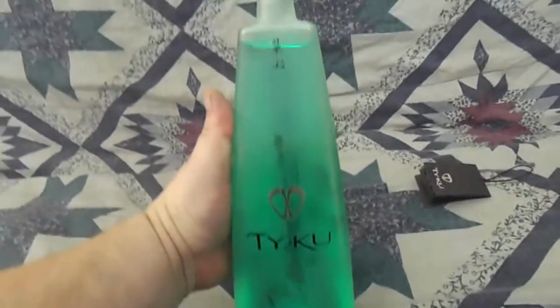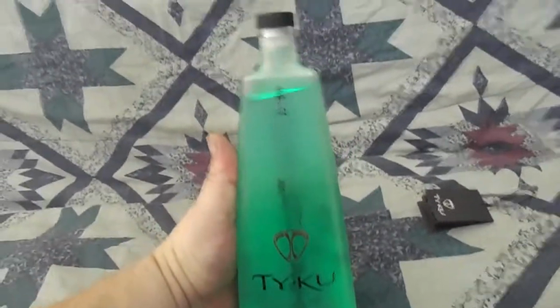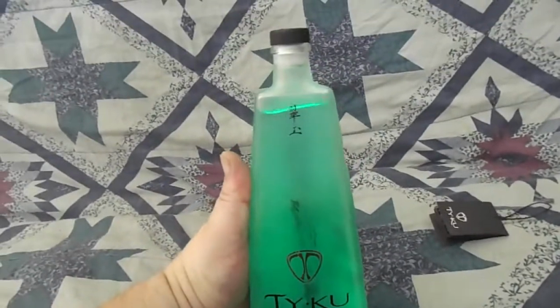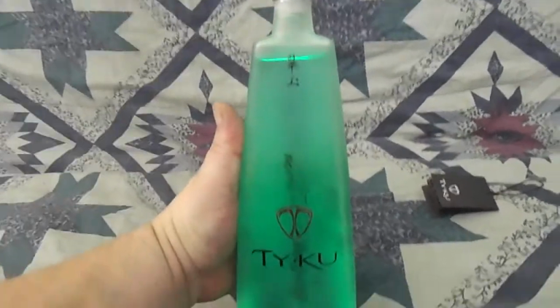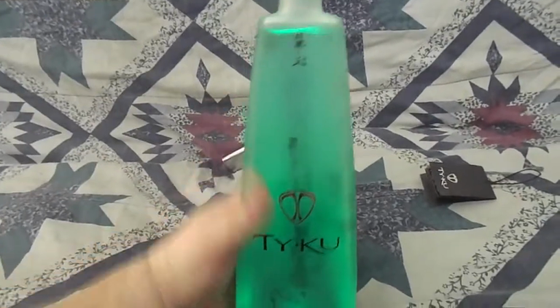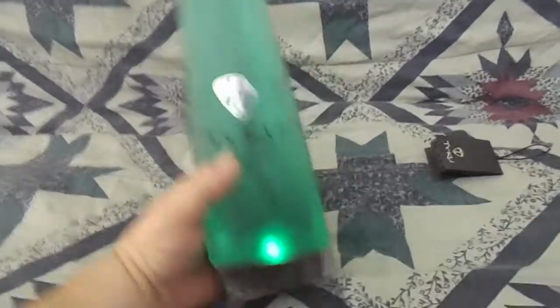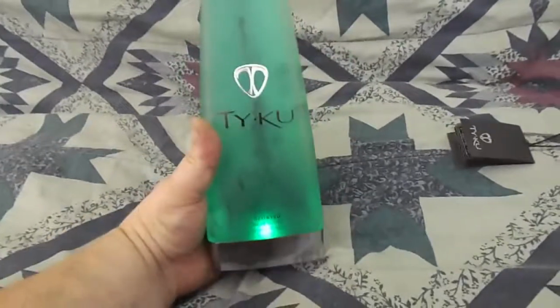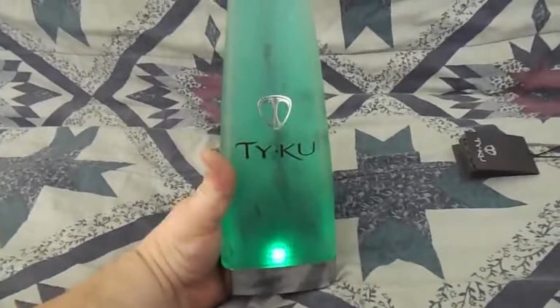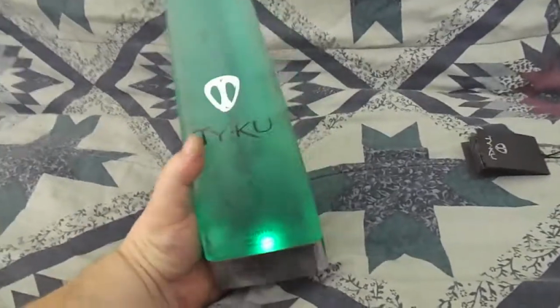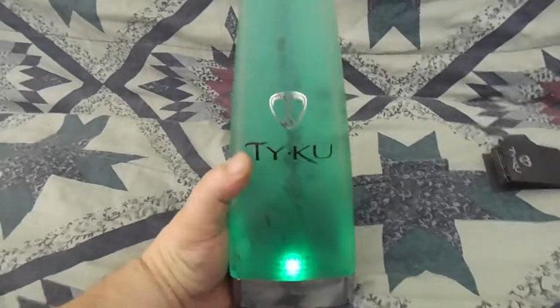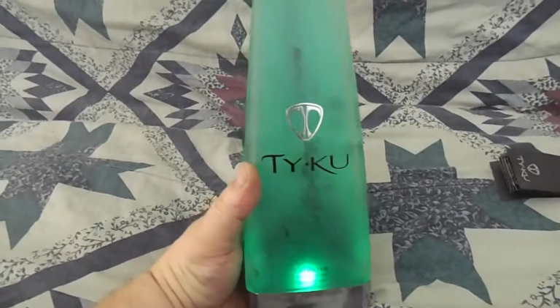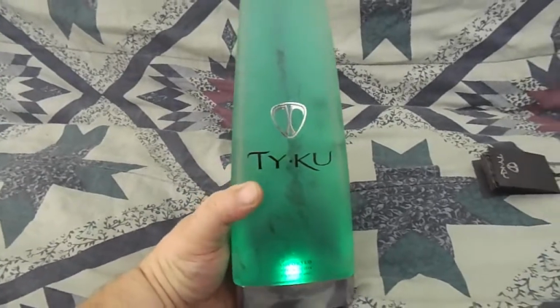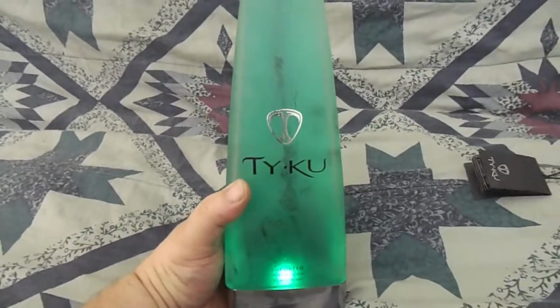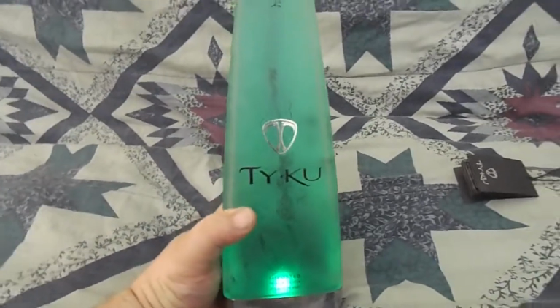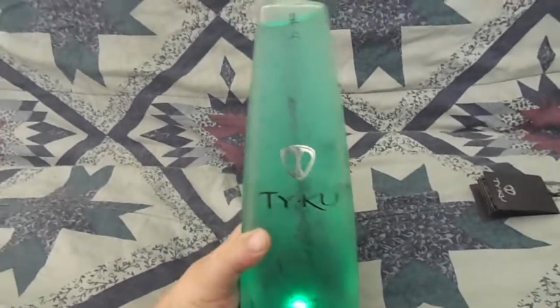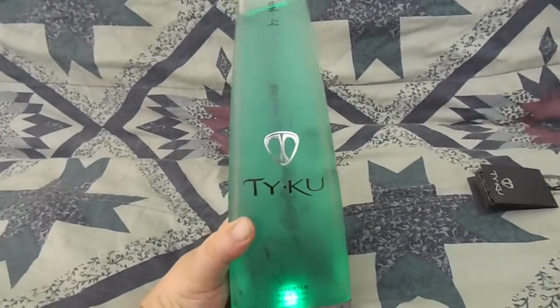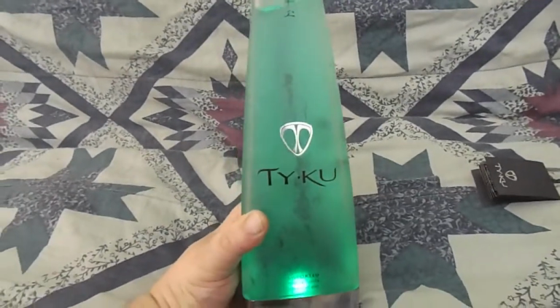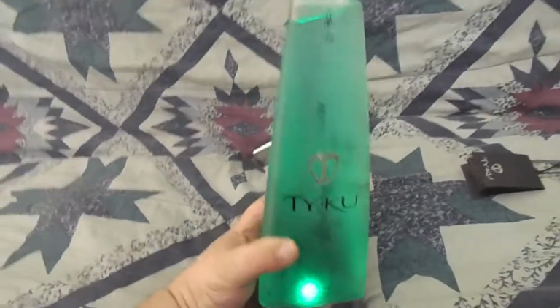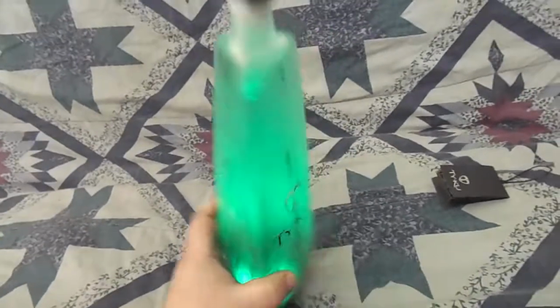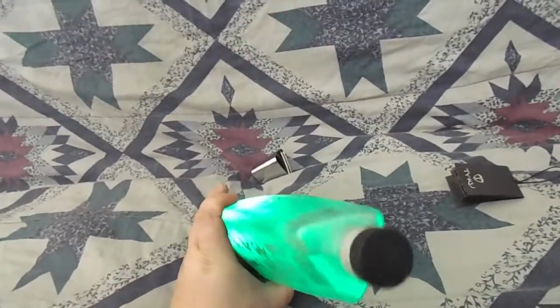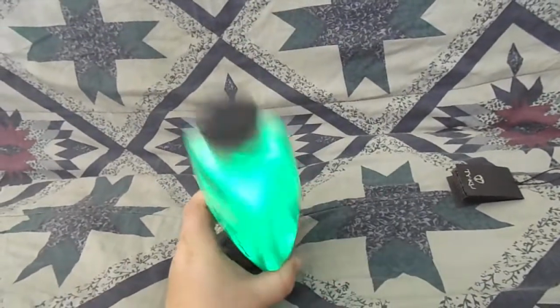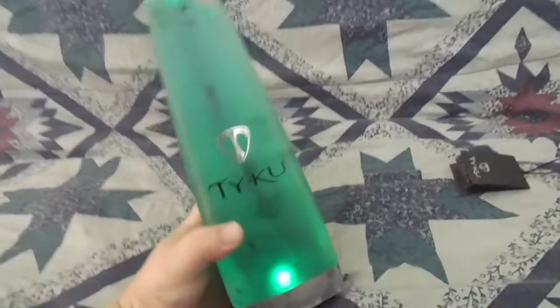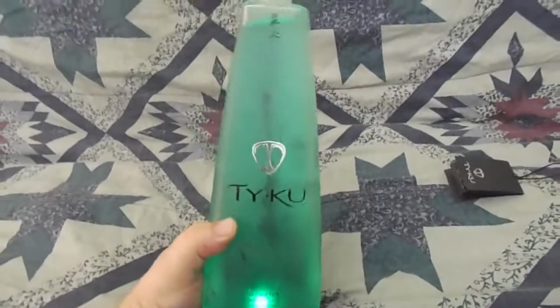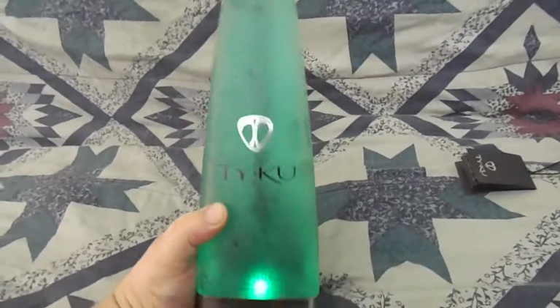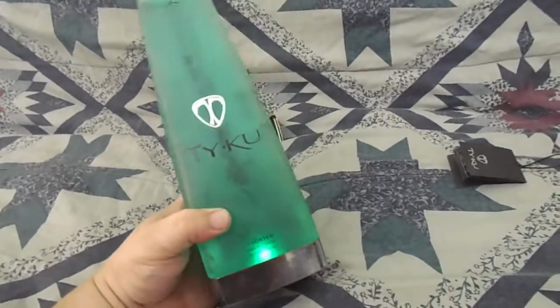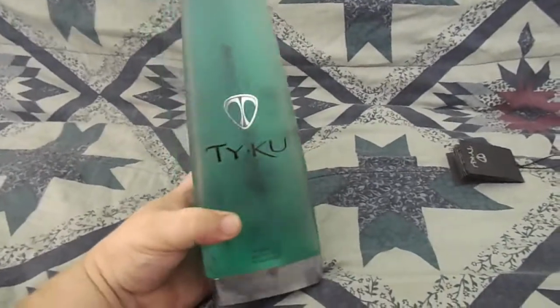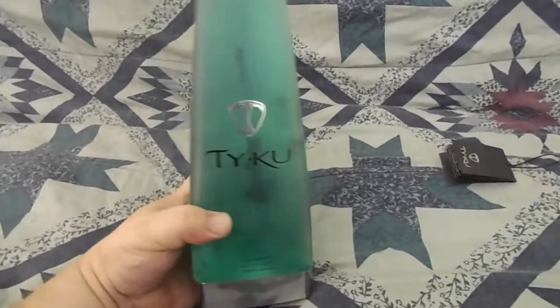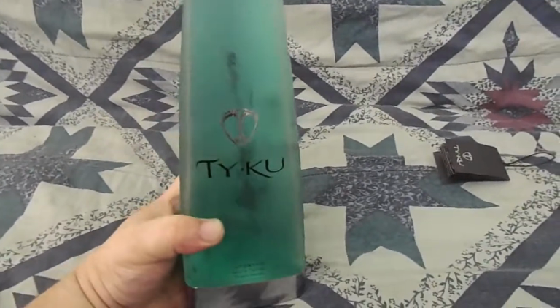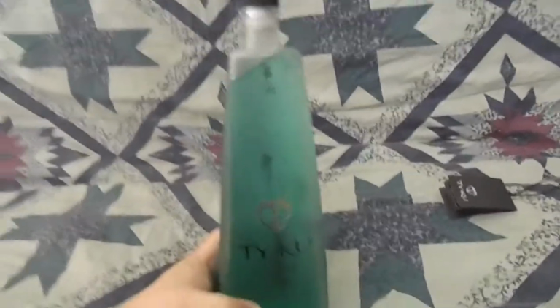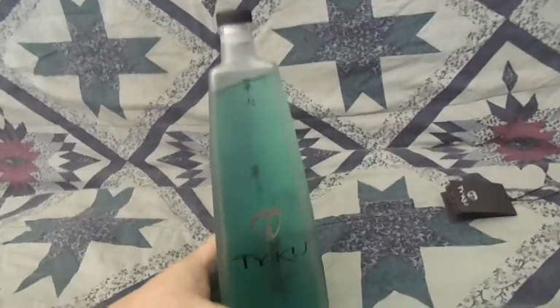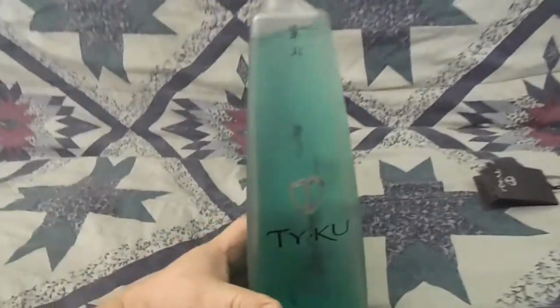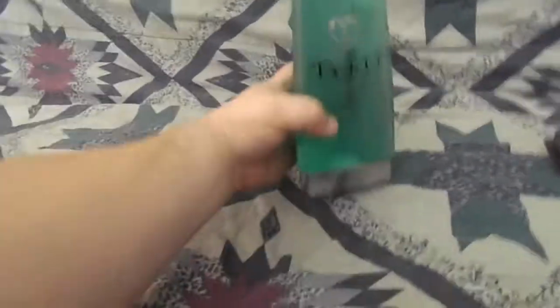Got this bottle from Ted Sayer — shout out to Ted for donating this really cool Tyku bottle with a functioning light. Appreciate you guys checking out the video.